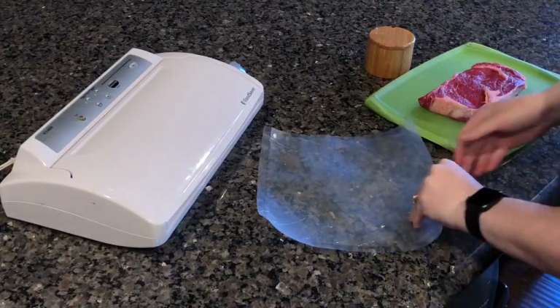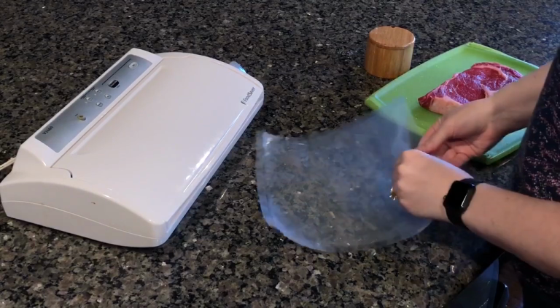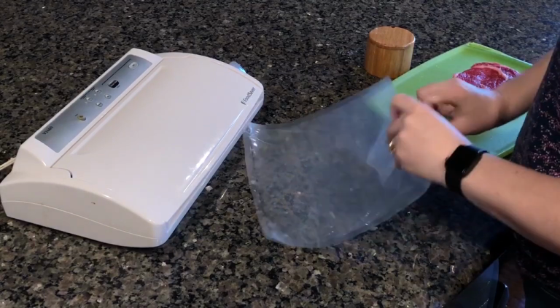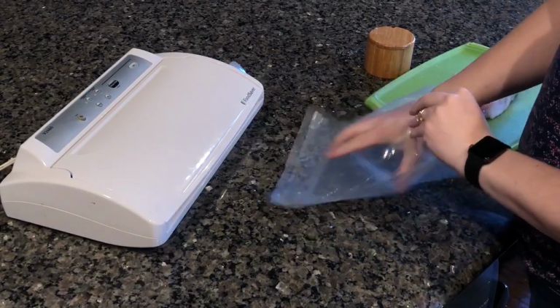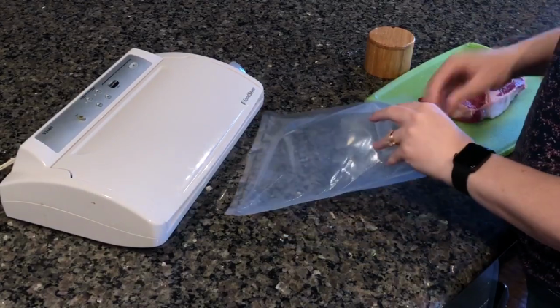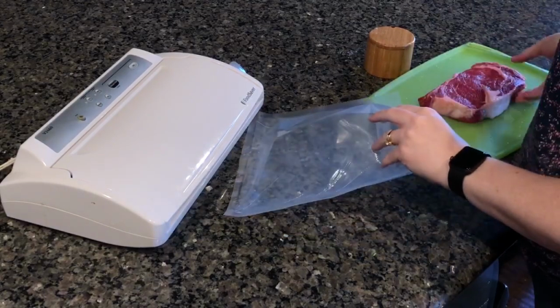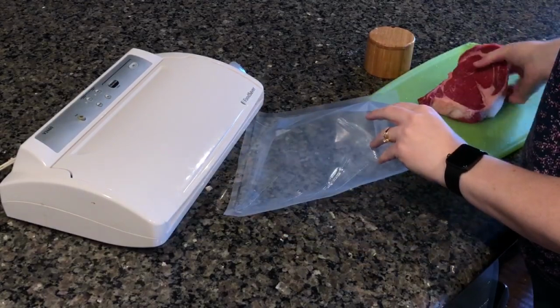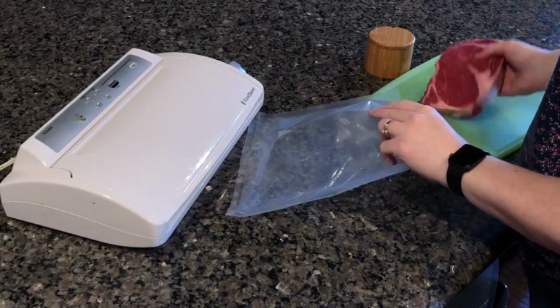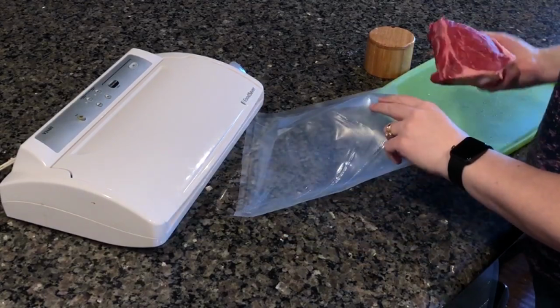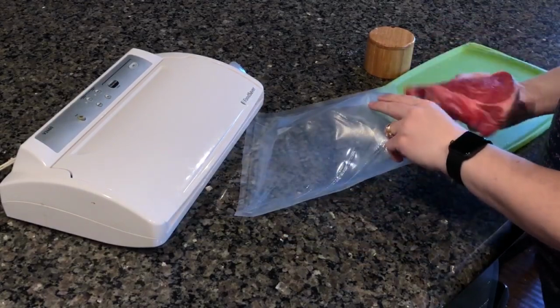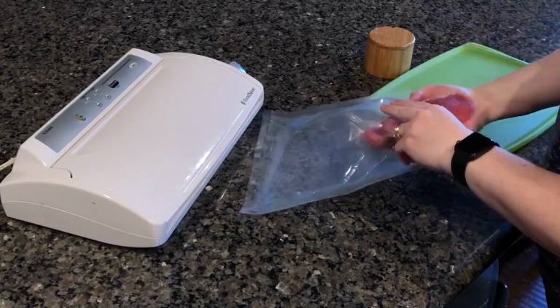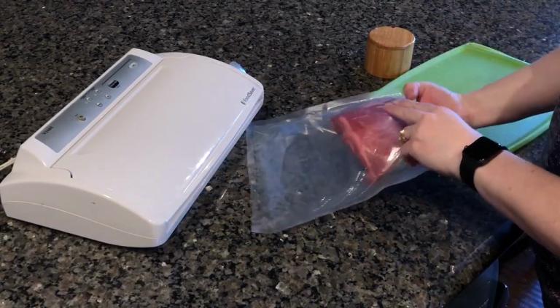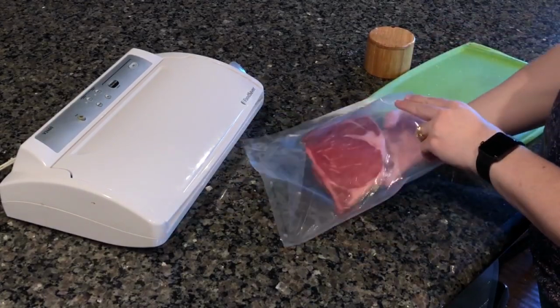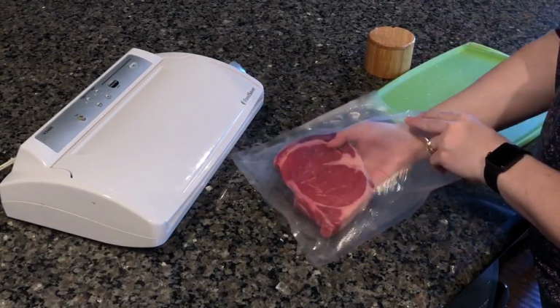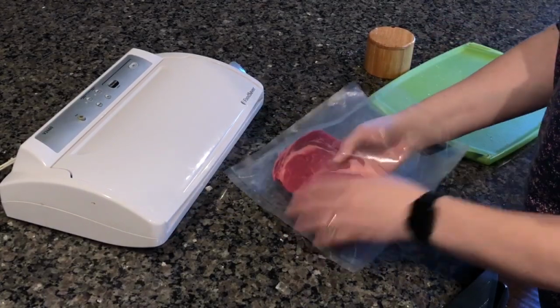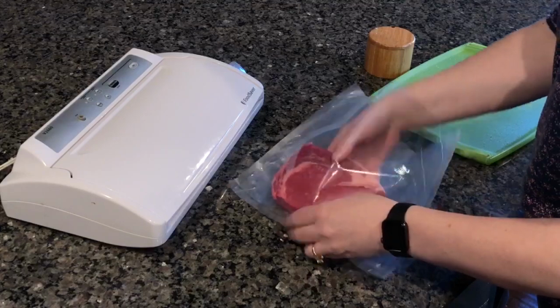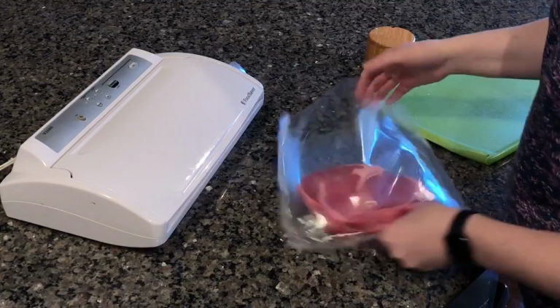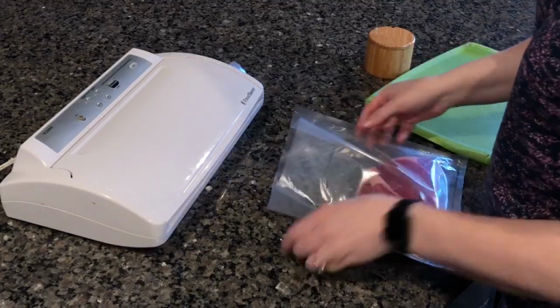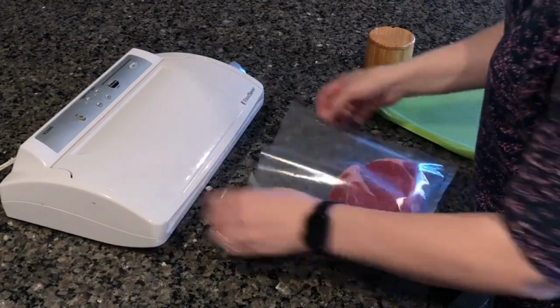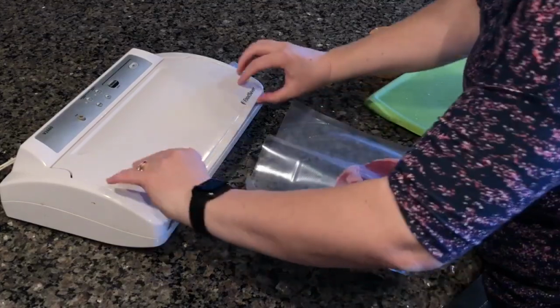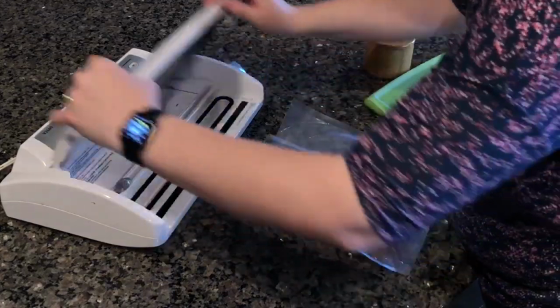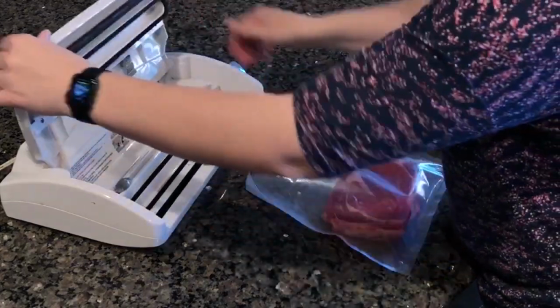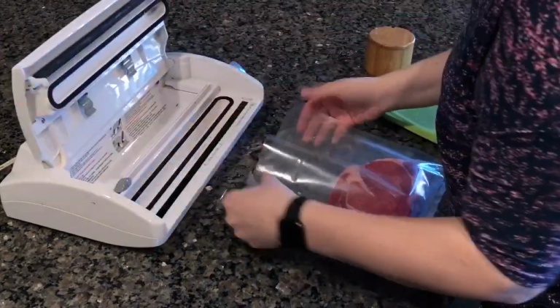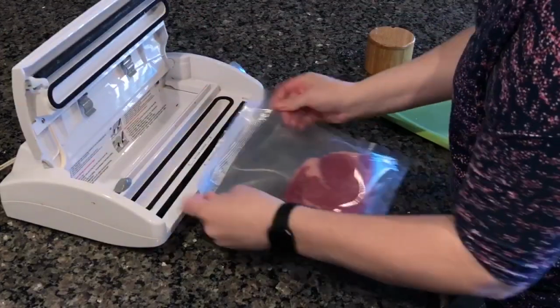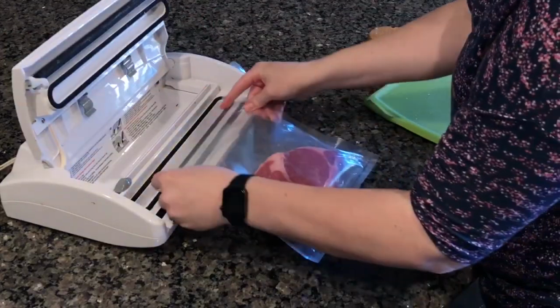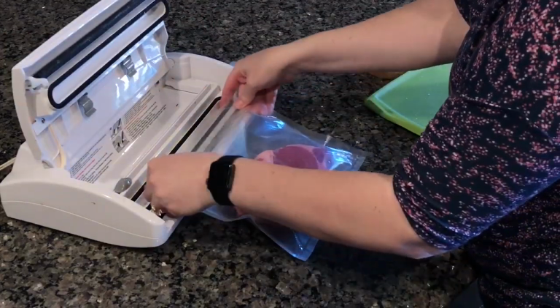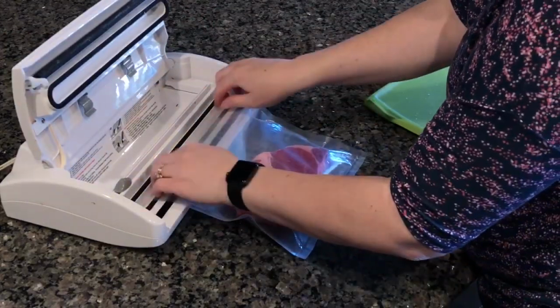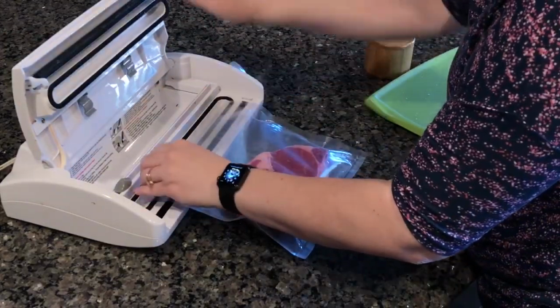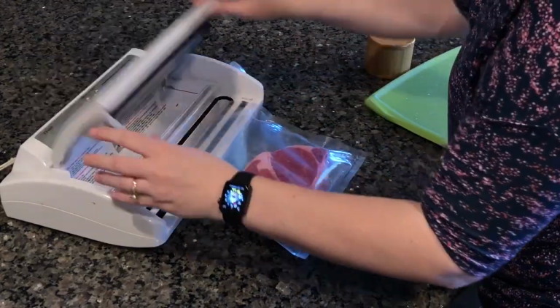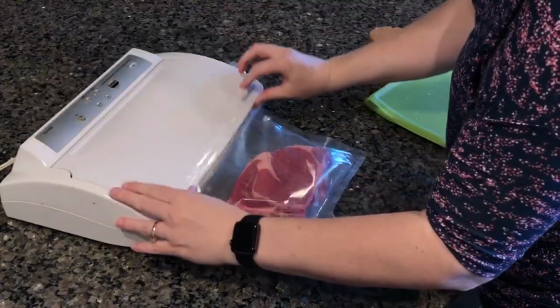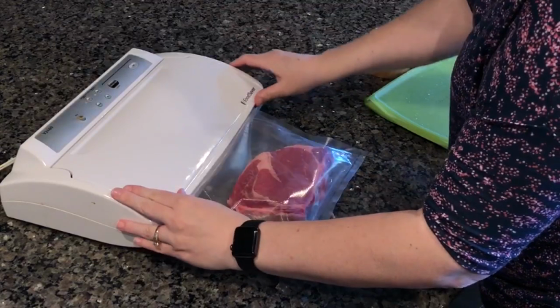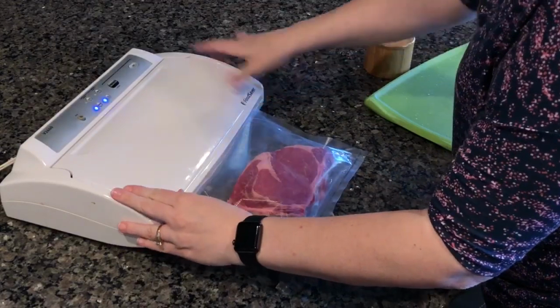Next, we're going to take our seasoned steak and put it into our vacuum seal bag. We're going to vacuum seal this — it just takes a few seconds, sucks up all the air, and gives it a nice tight seal so none of the water from the sous vide bath is going to get onto our meat.